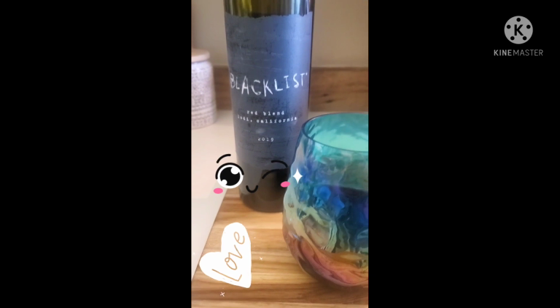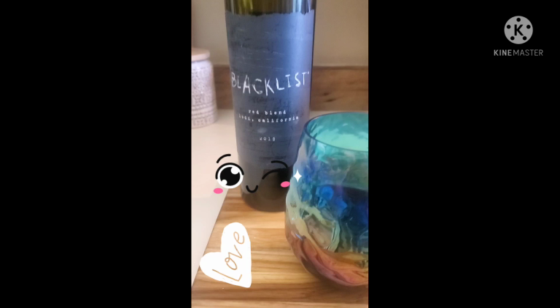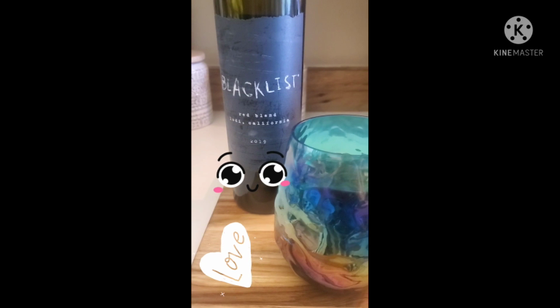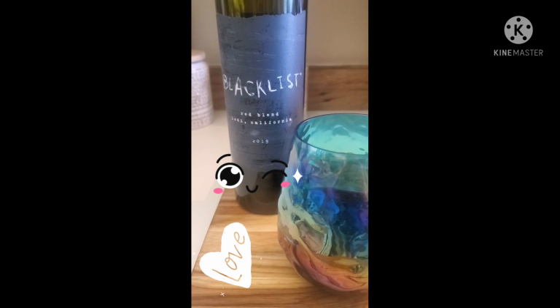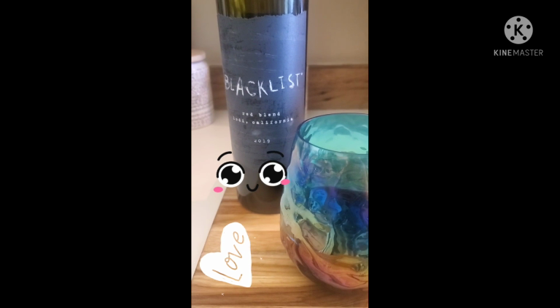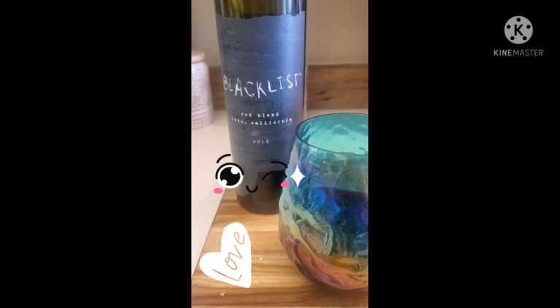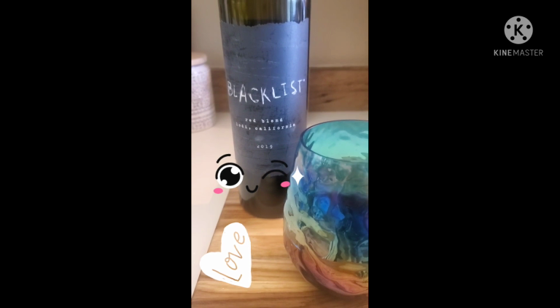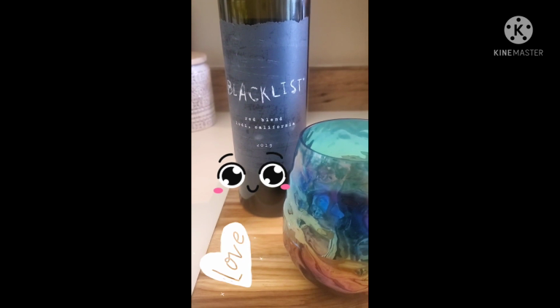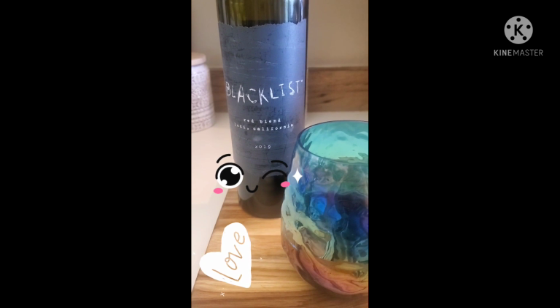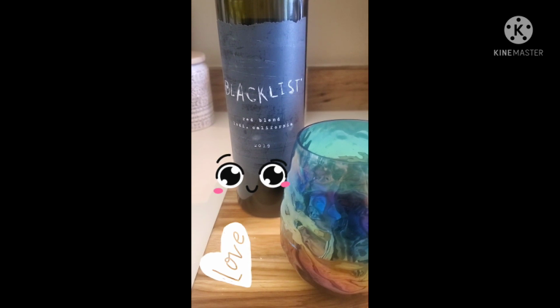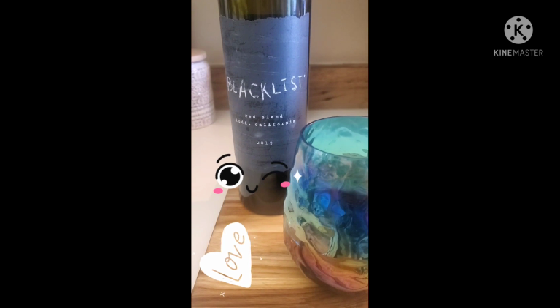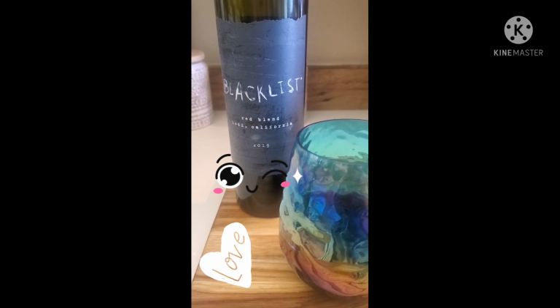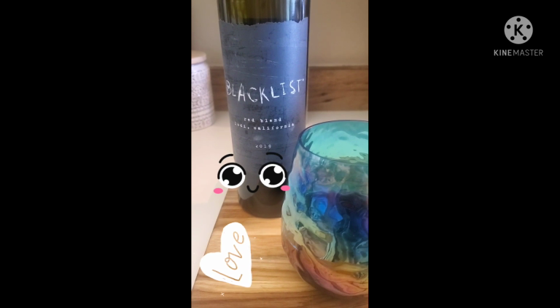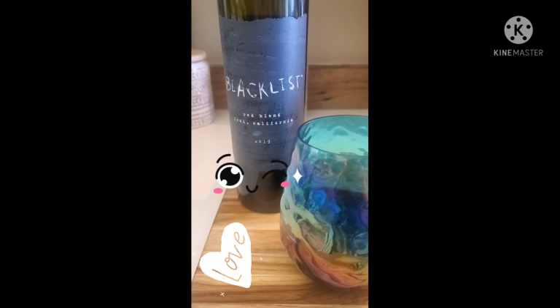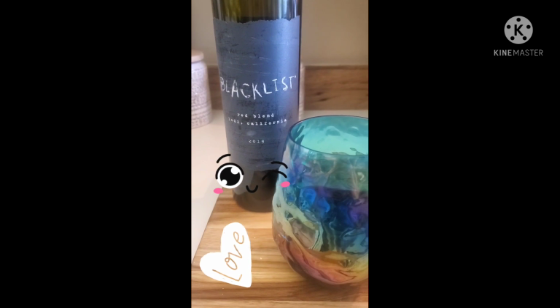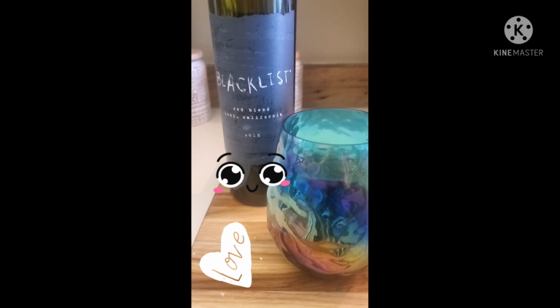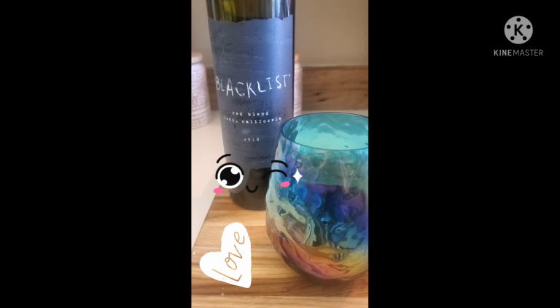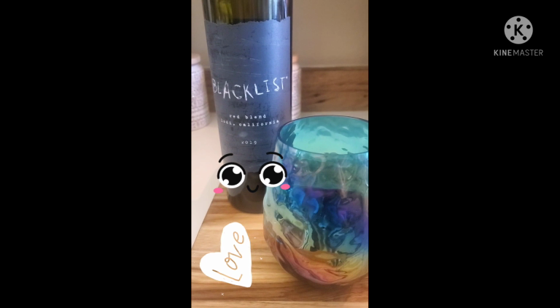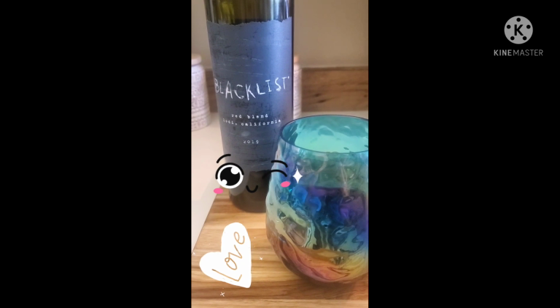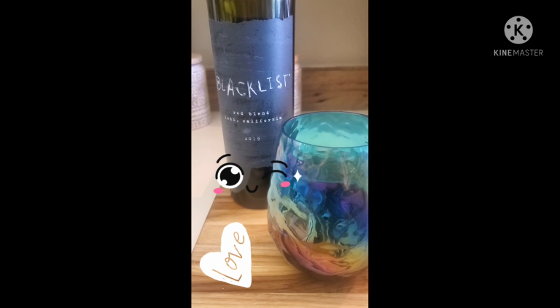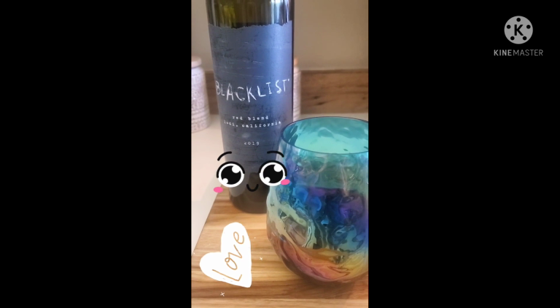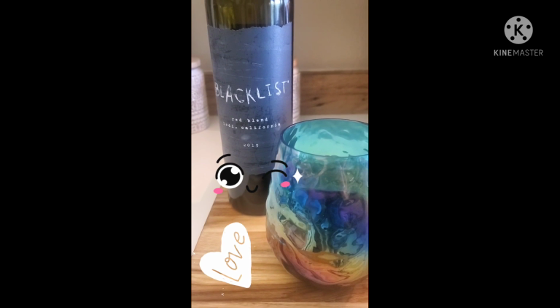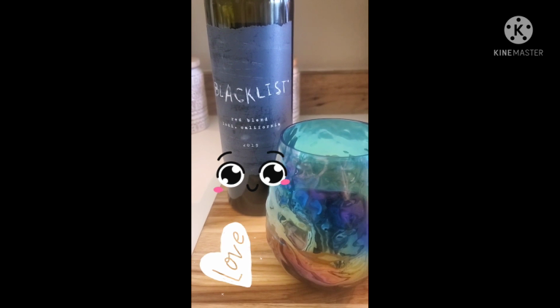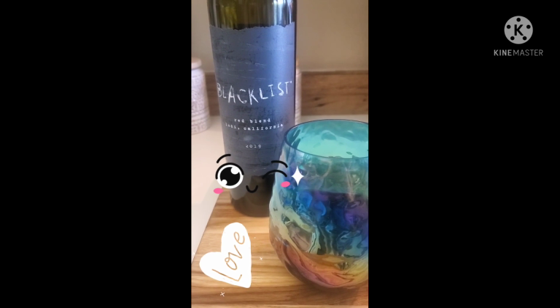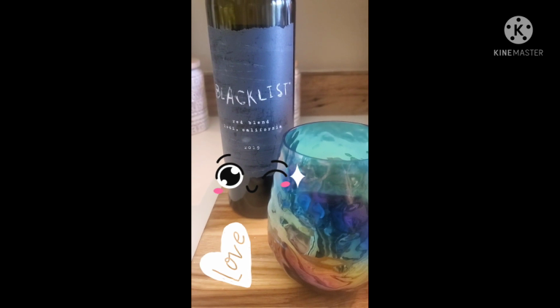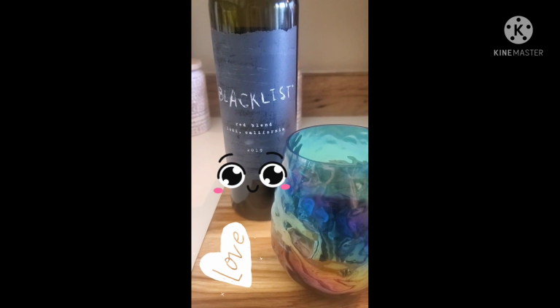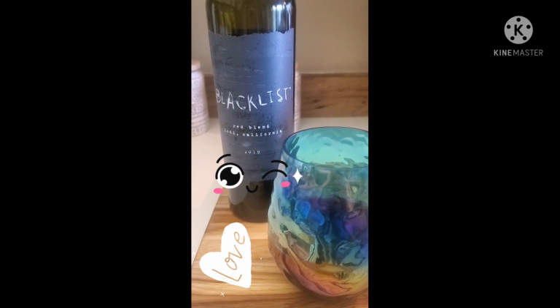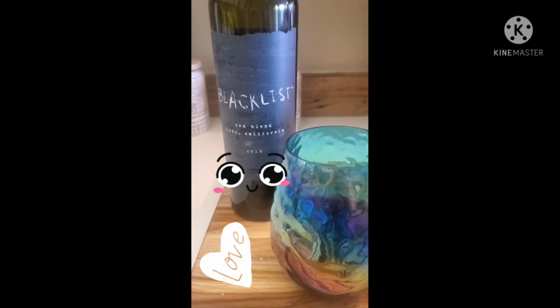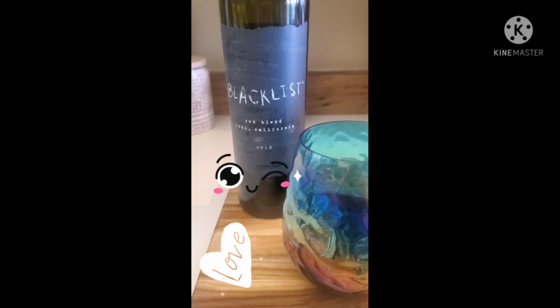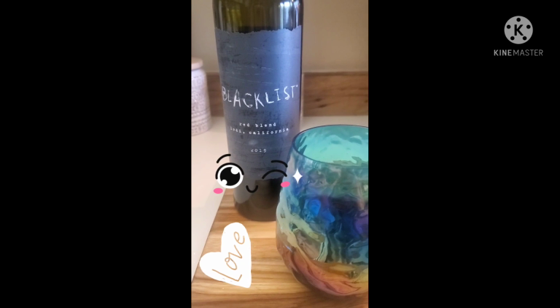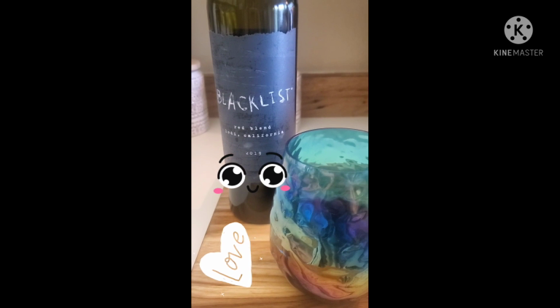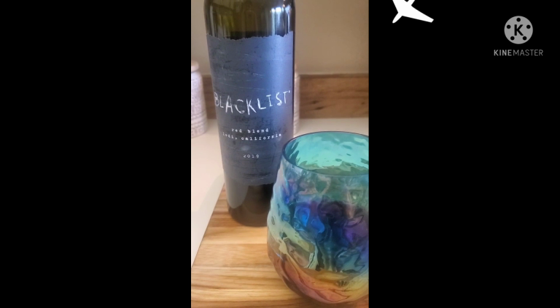Okay guys, so it's wine time. While we're waiting for our meat to cook and our veggies are prepped, I am going to sit down and enjoy a nice glass of wine. Today's show is Blacklist. Salute.